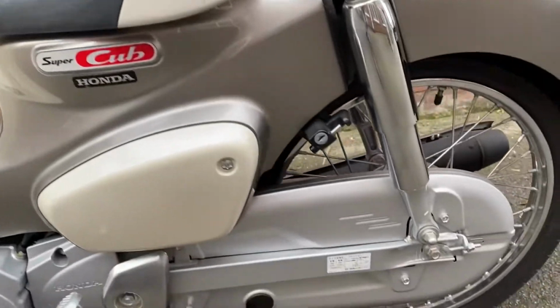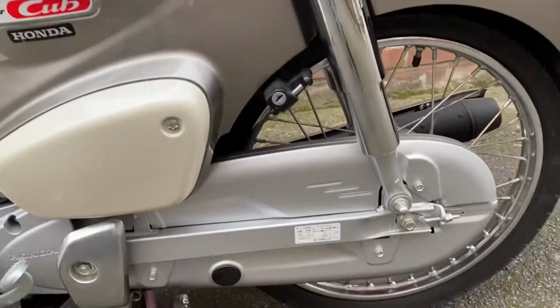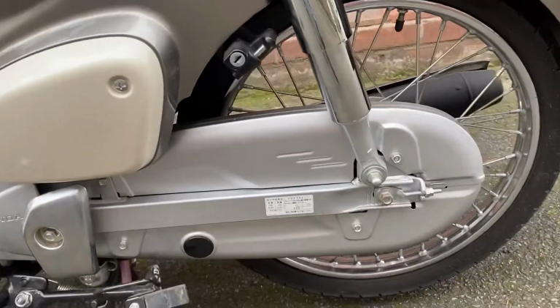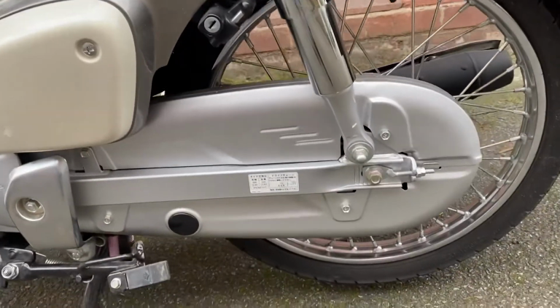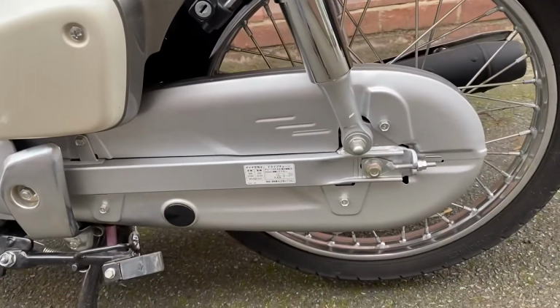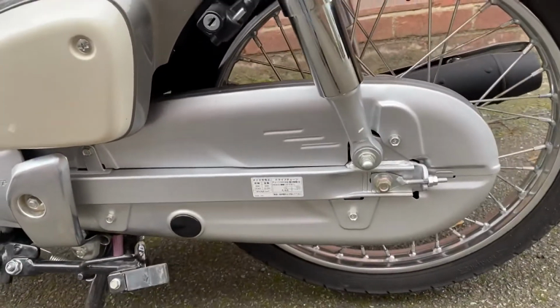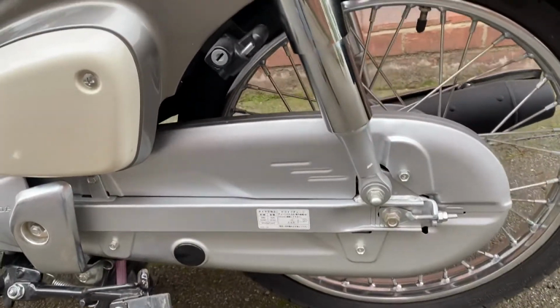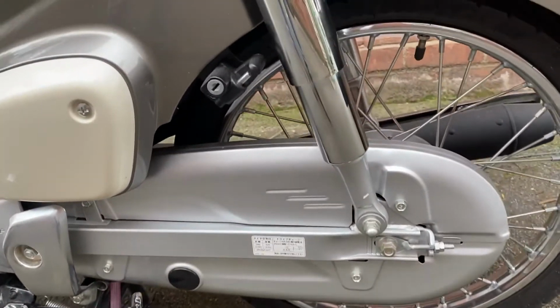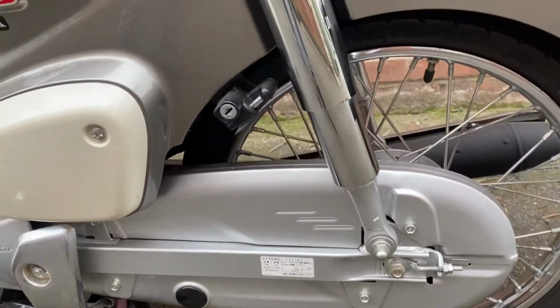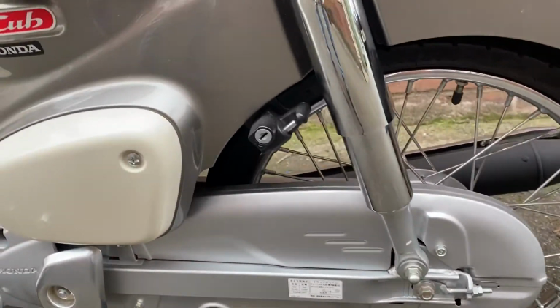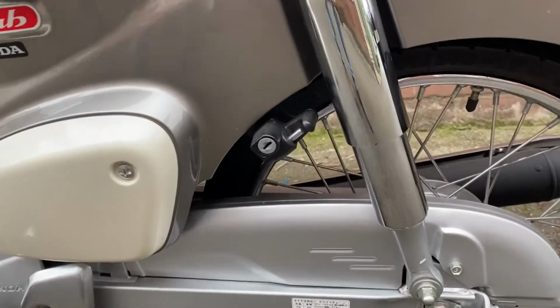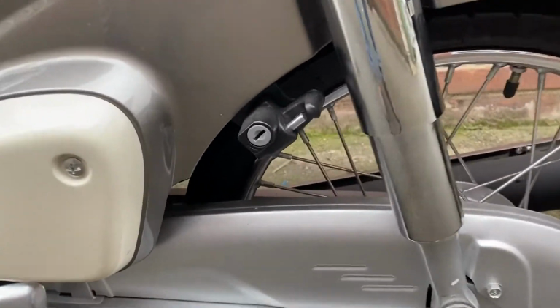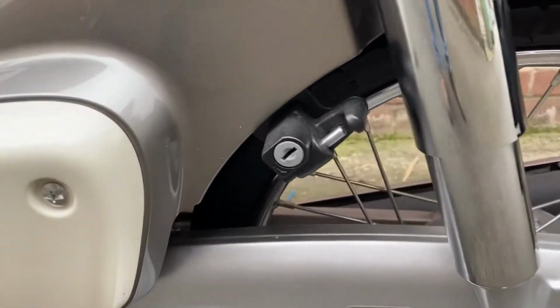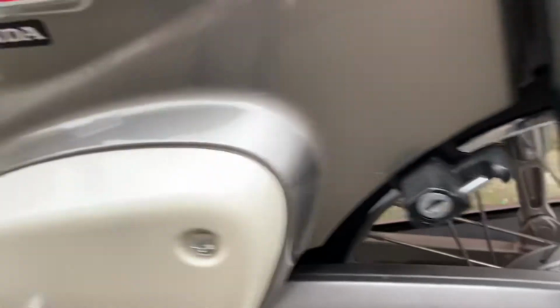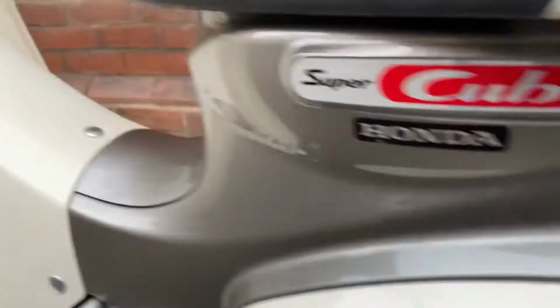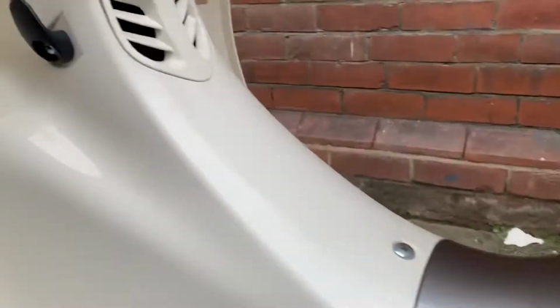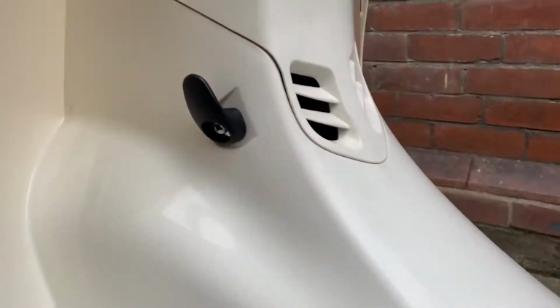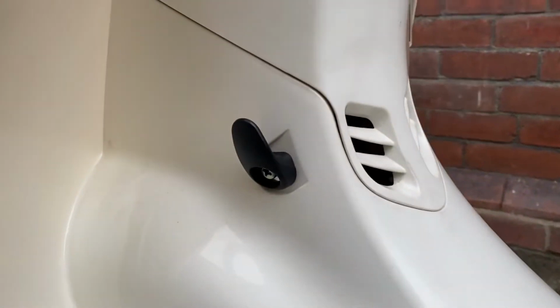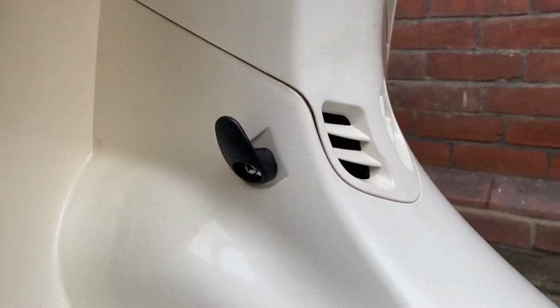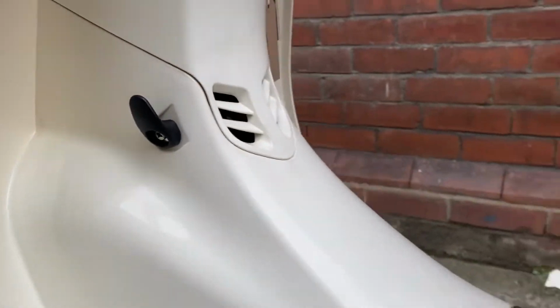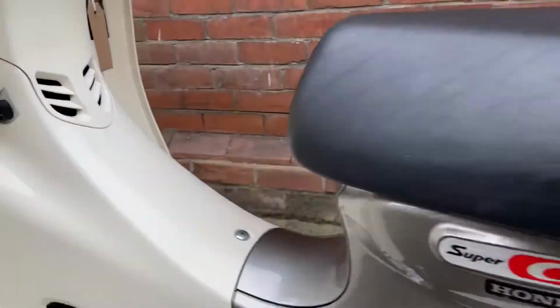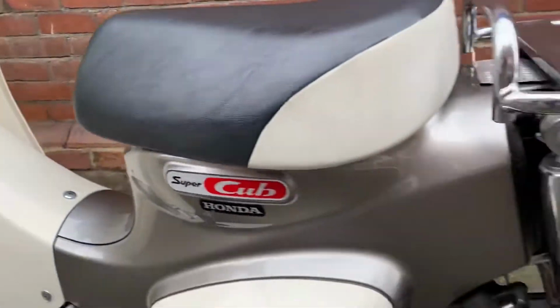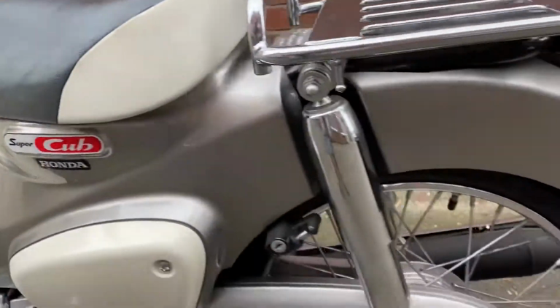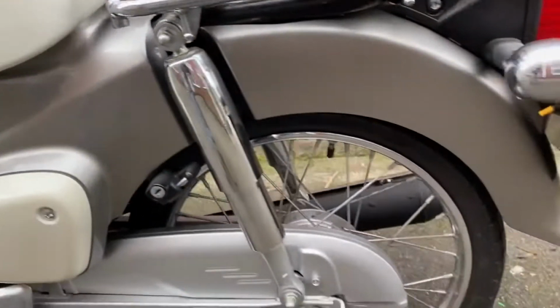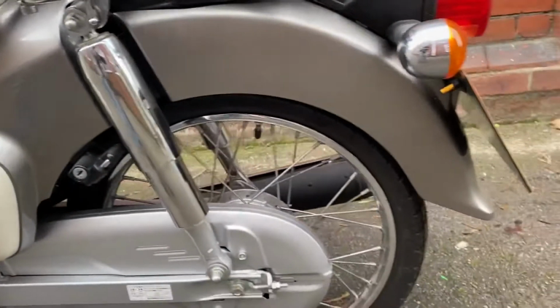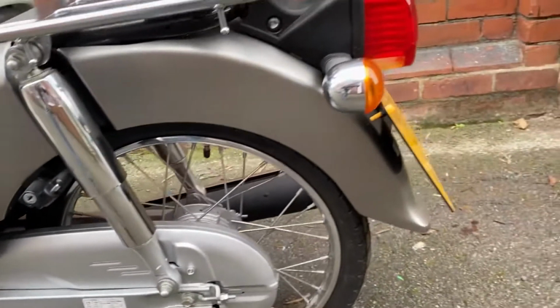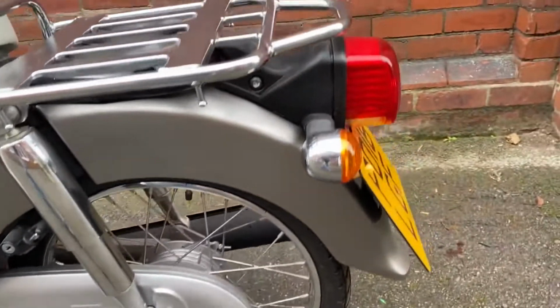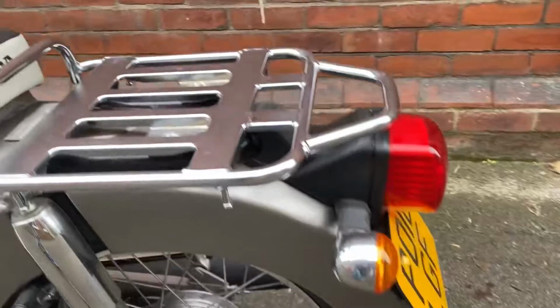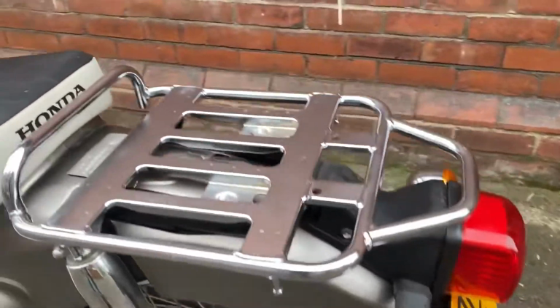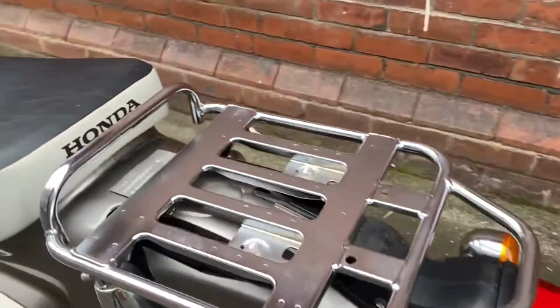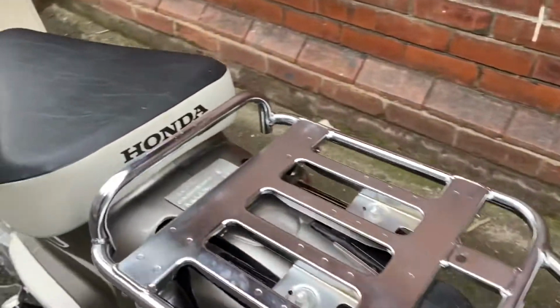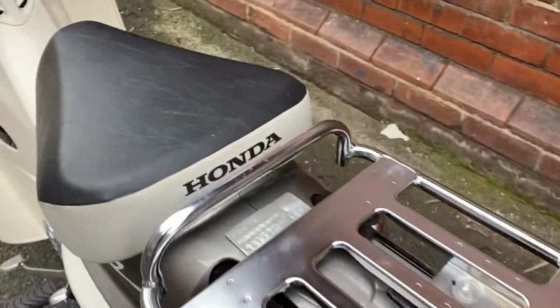It has a fully enclosed chain guard, a helmet lock there, a bag hook there, and a rear rack.